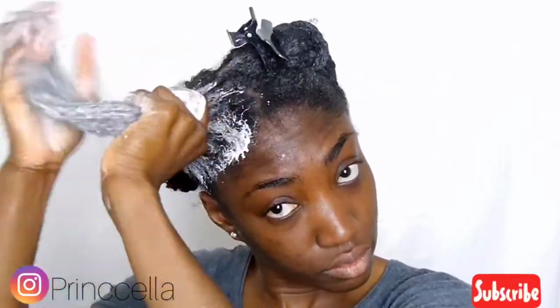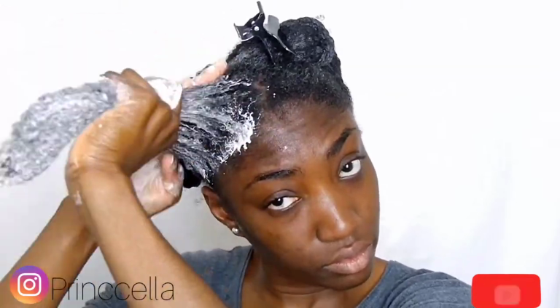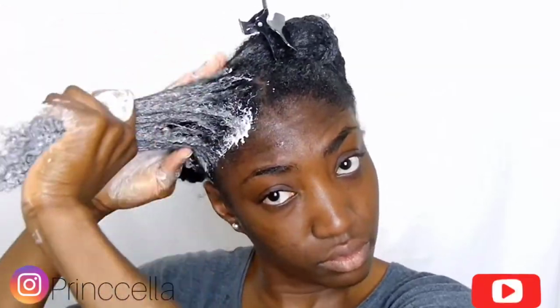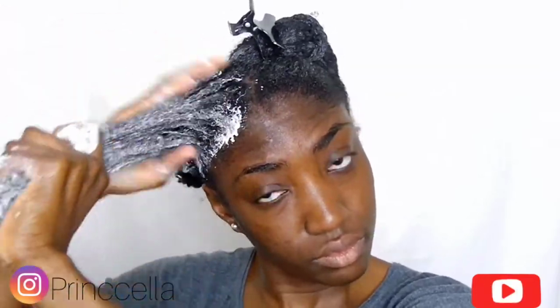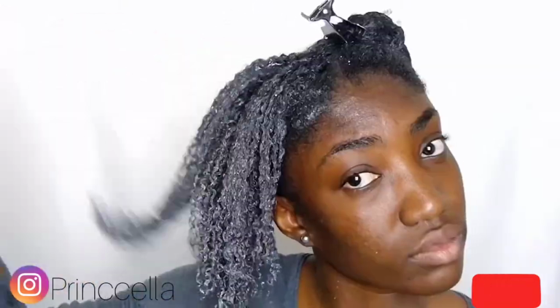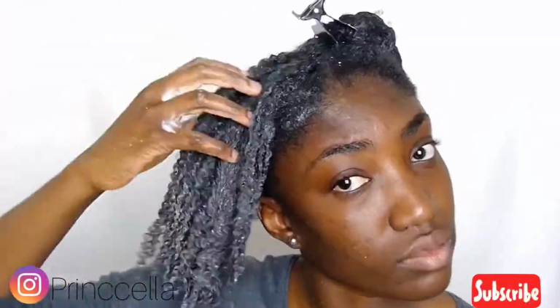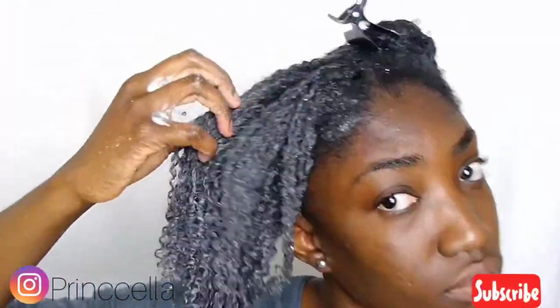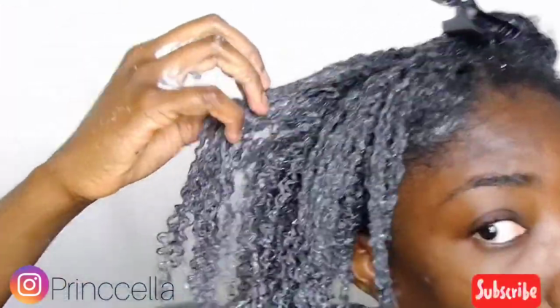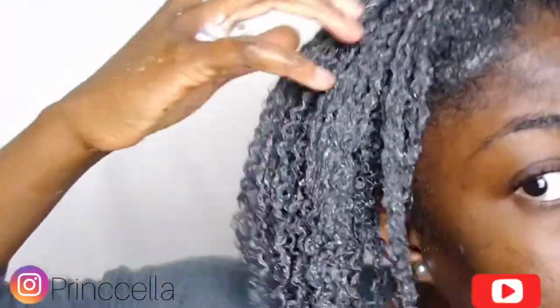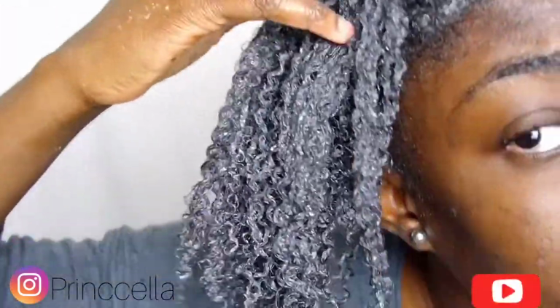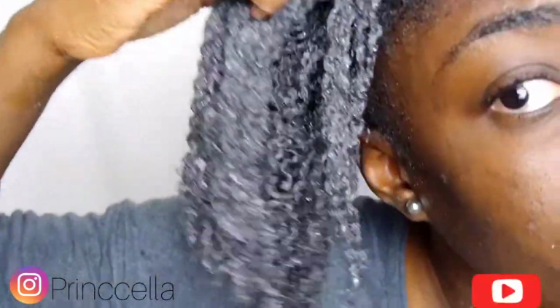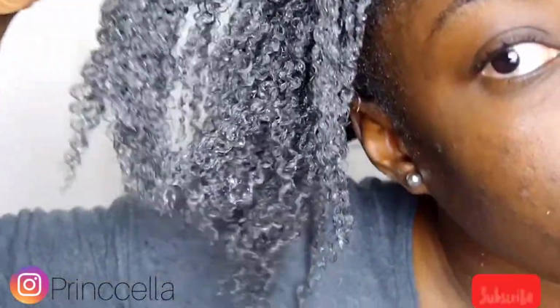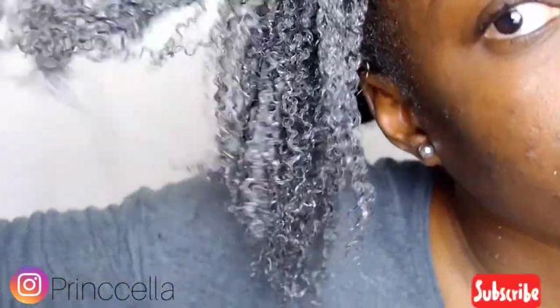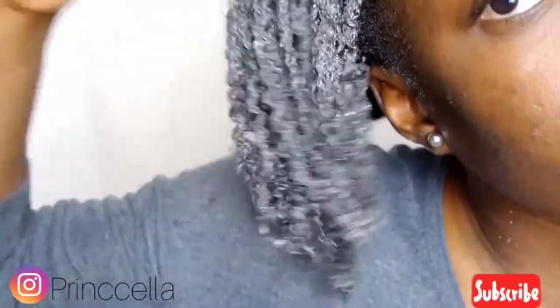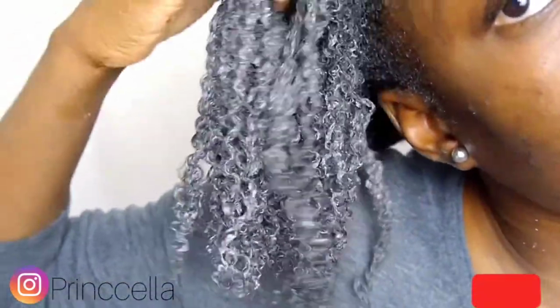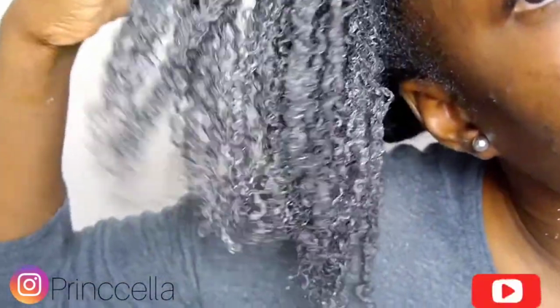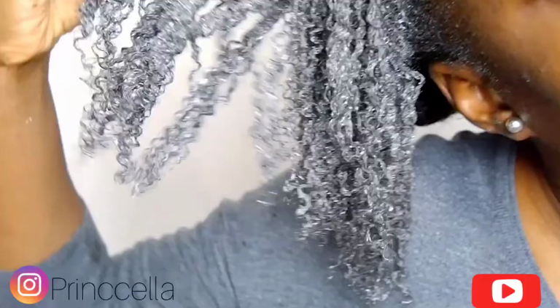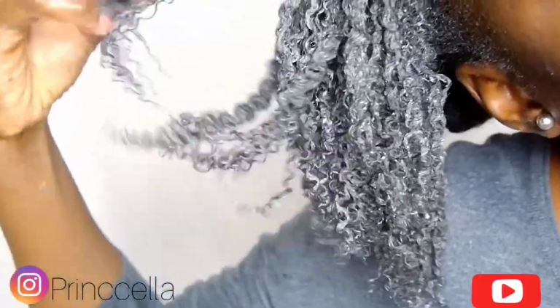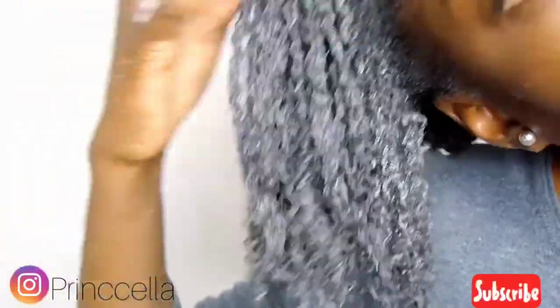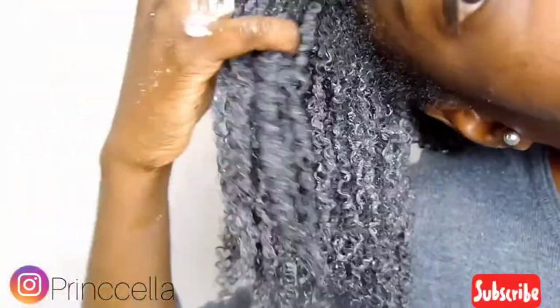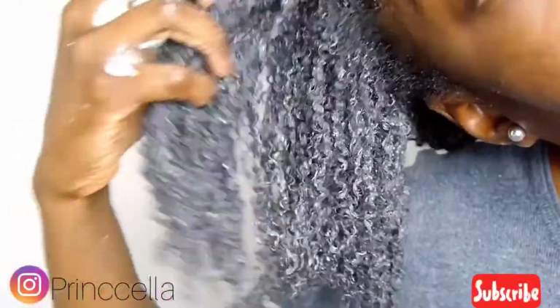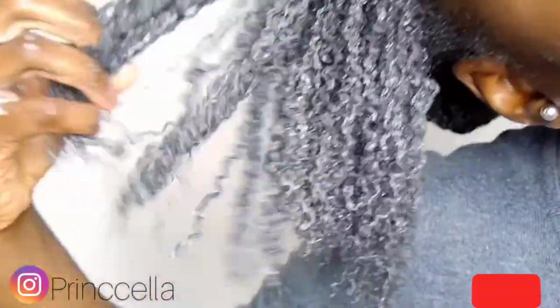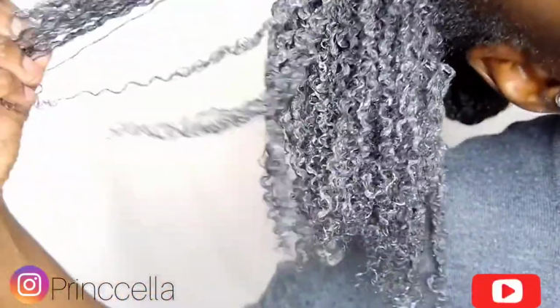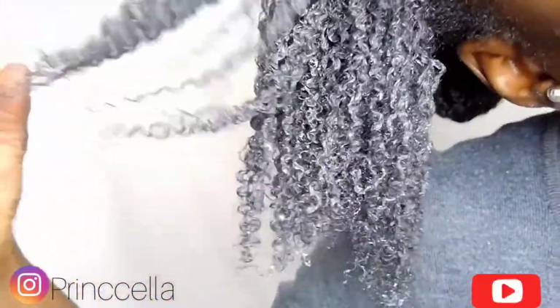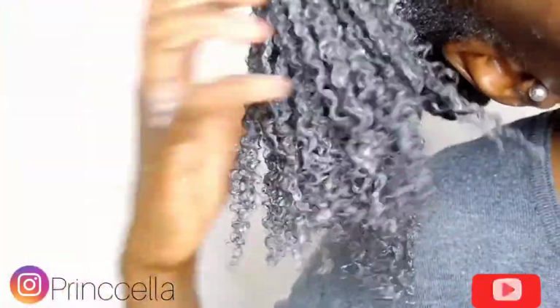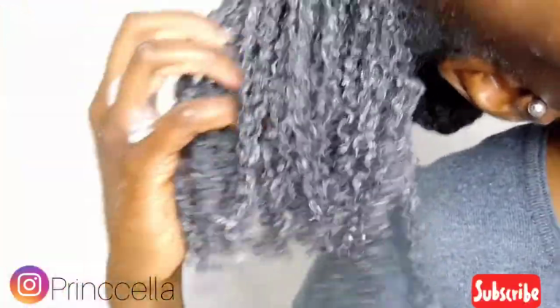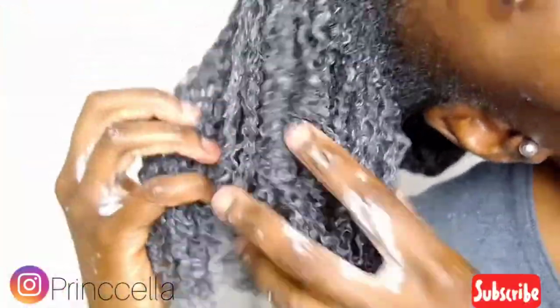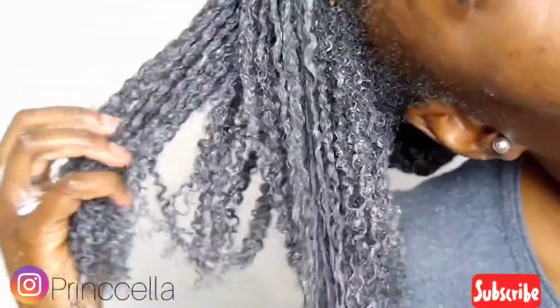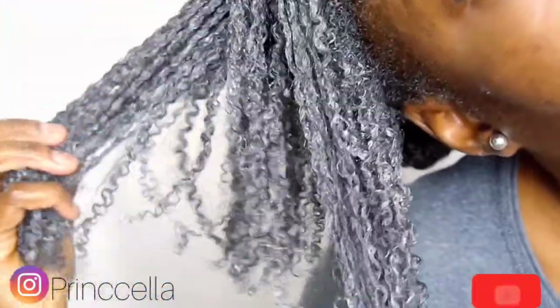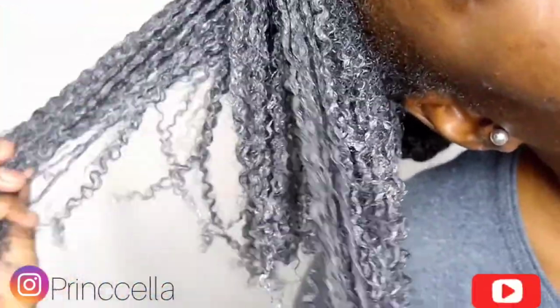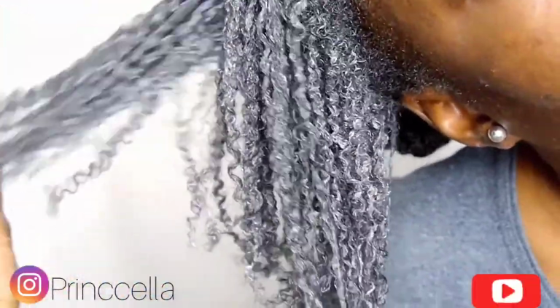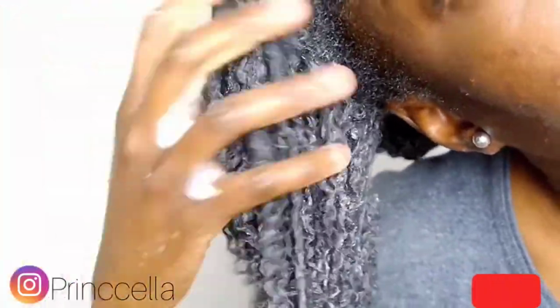I wanted to show you guys a close-up look at how my curls are looking. I have more like a 4C hair type.